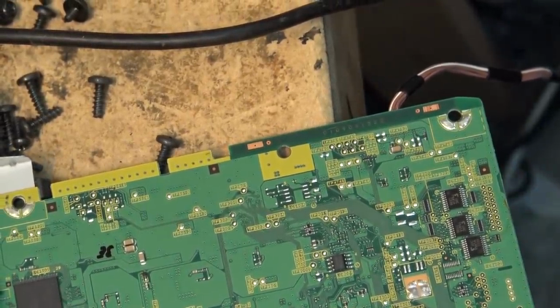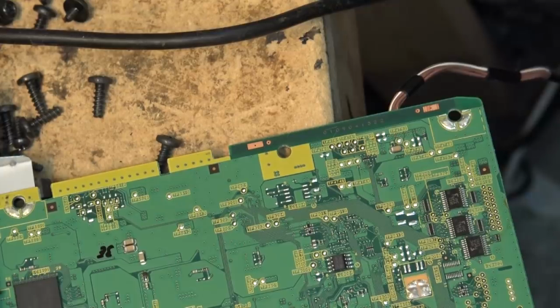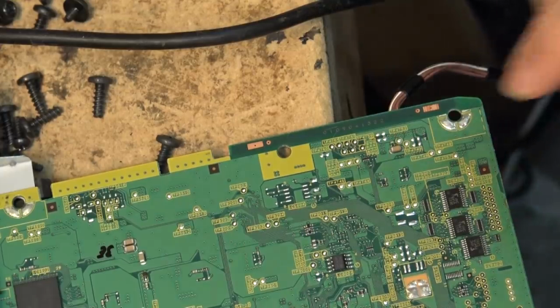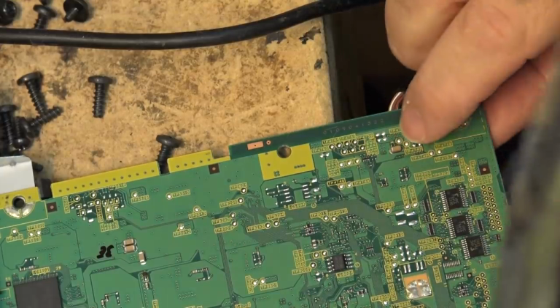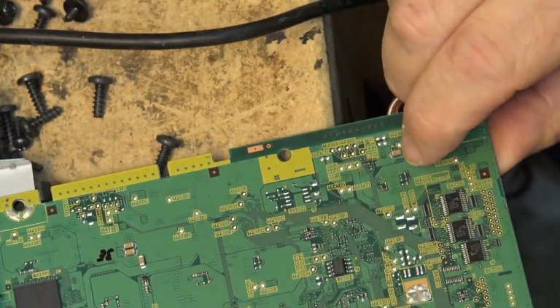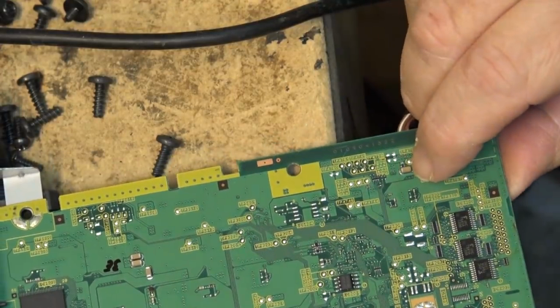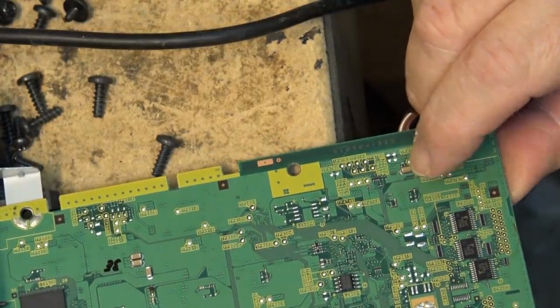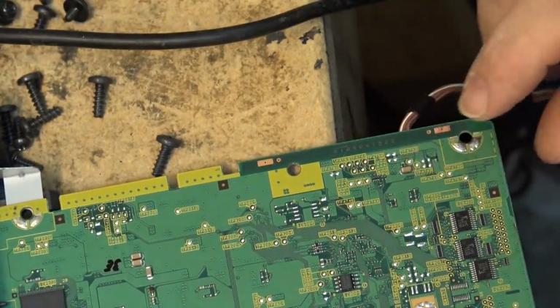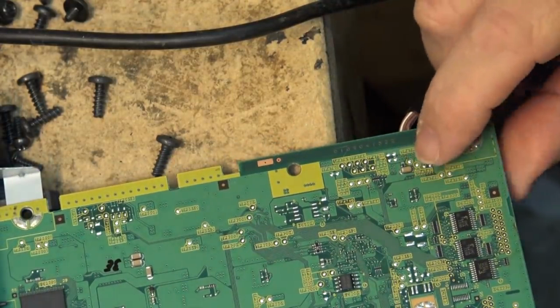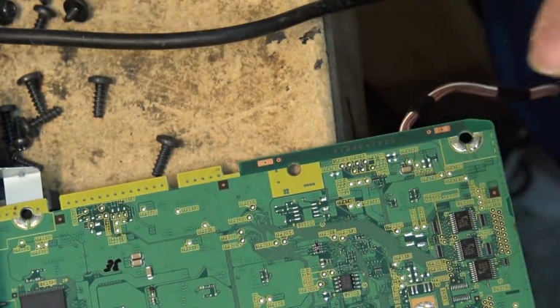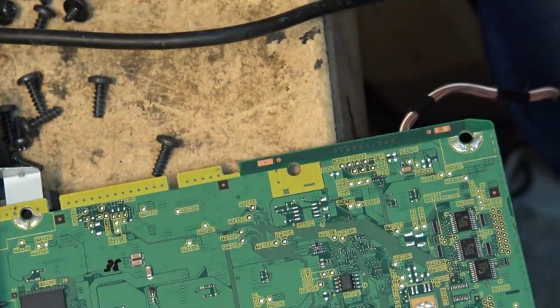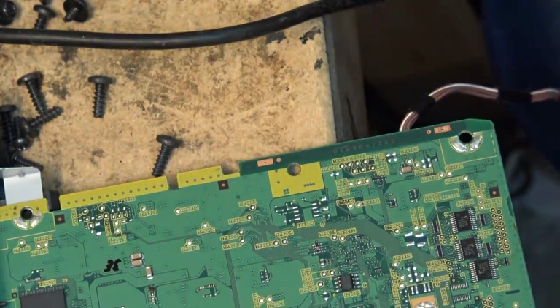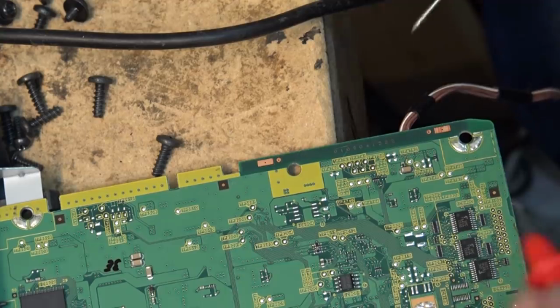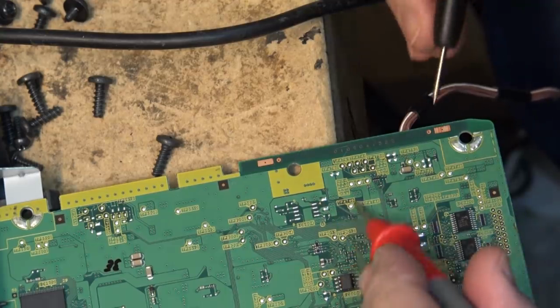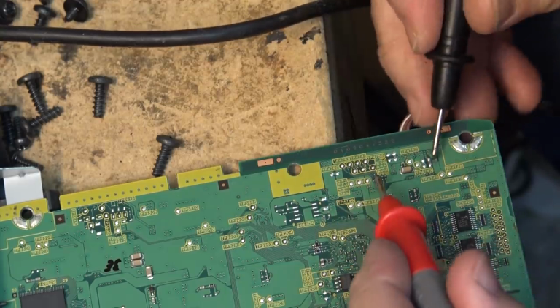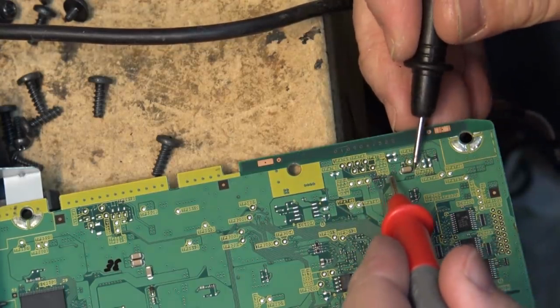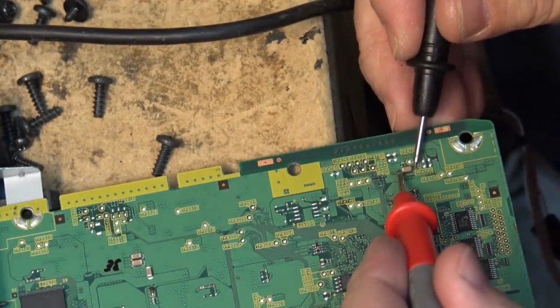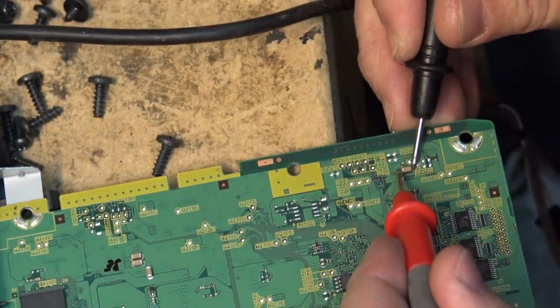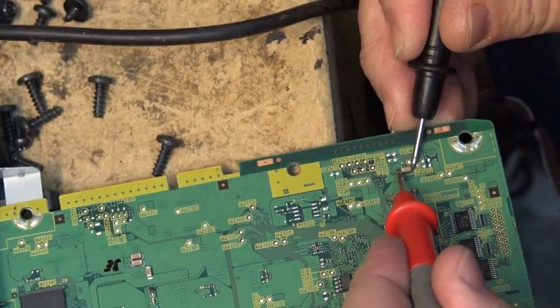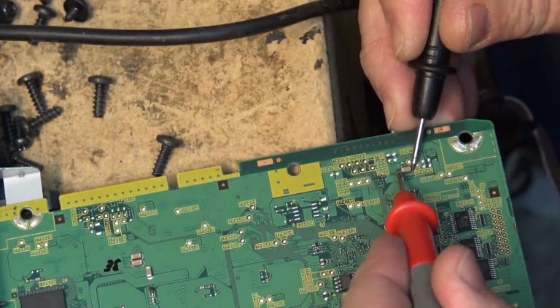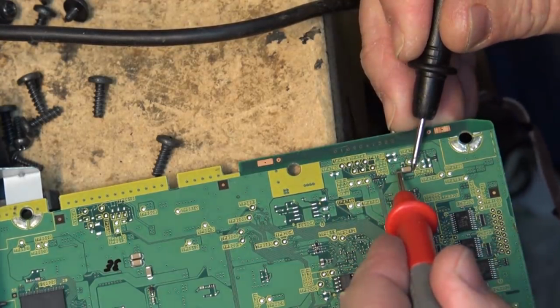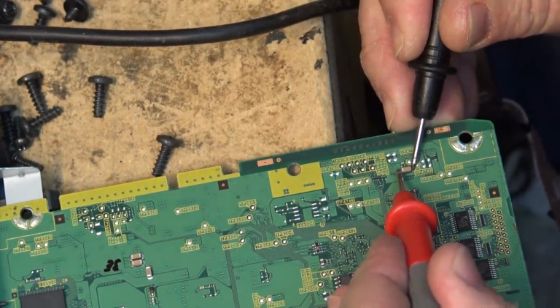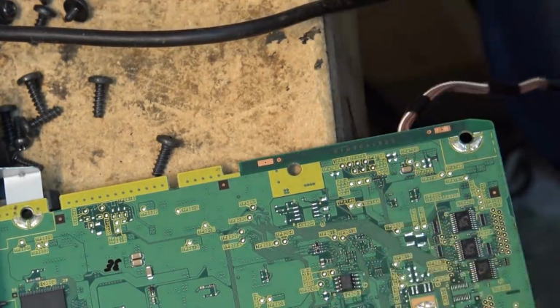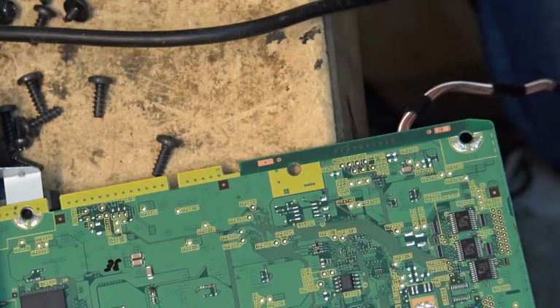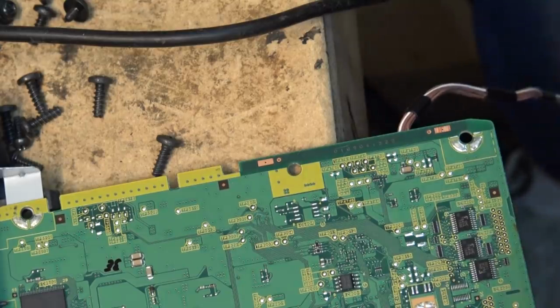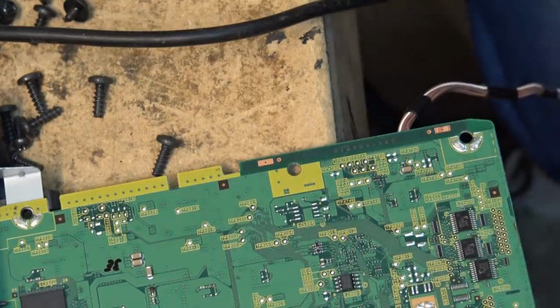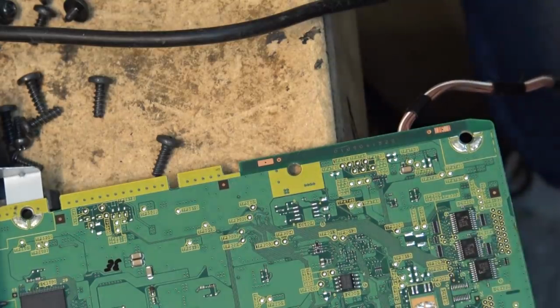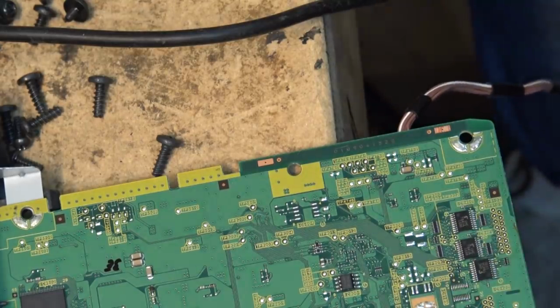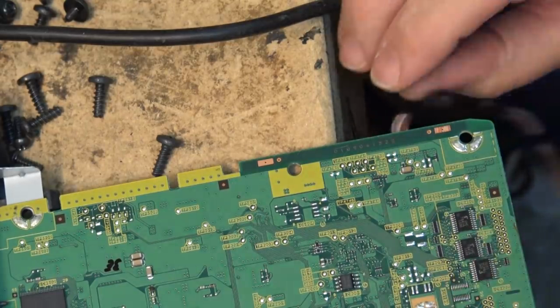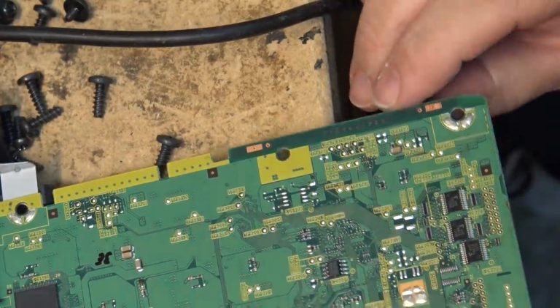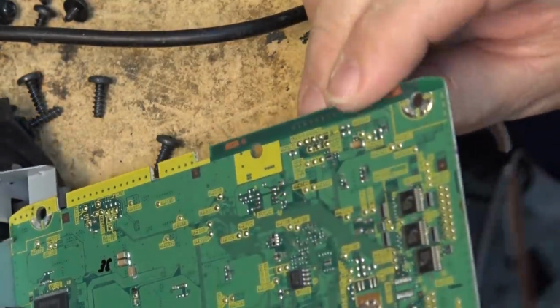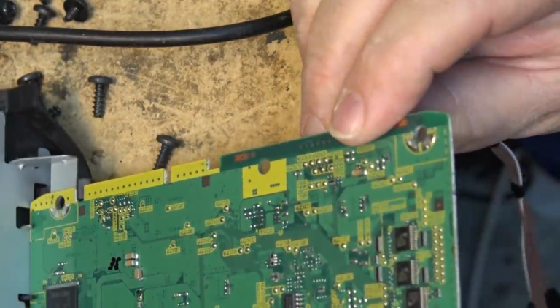I've got the A board out, looking at pin number three which is feeding in the power. Pin three is right here and it goes into this ceramic capacitor first. That doesn't sound too good - it sounds like it might be shorted. If we look at this cap, it almost looks like it's burnt - look at how dark the end of this is compared to the other side.